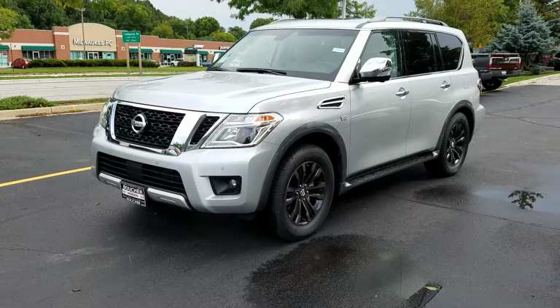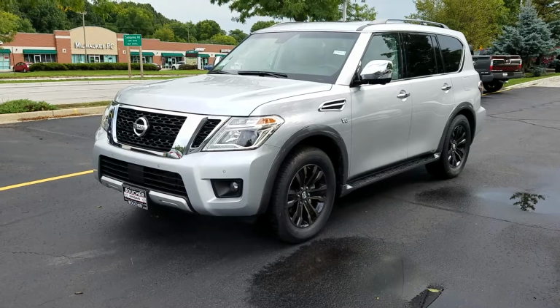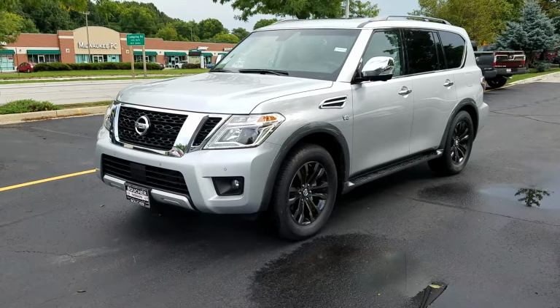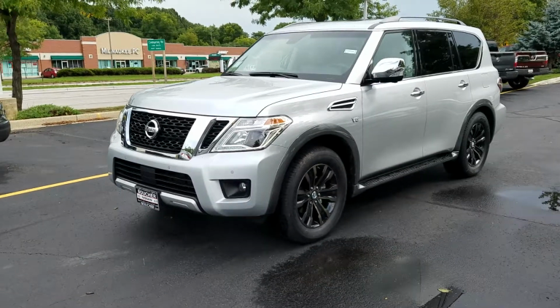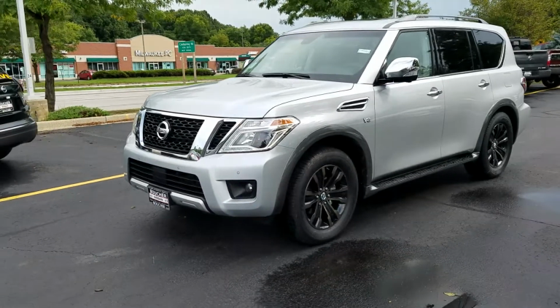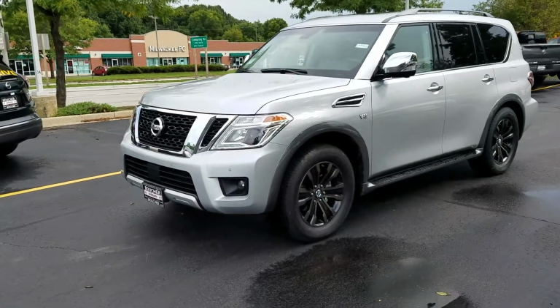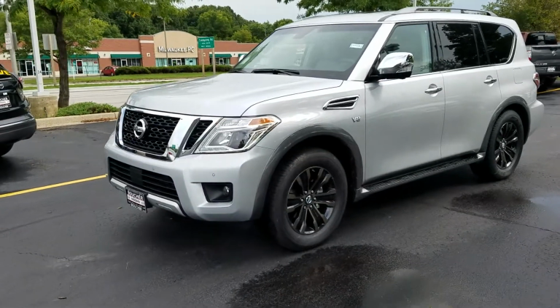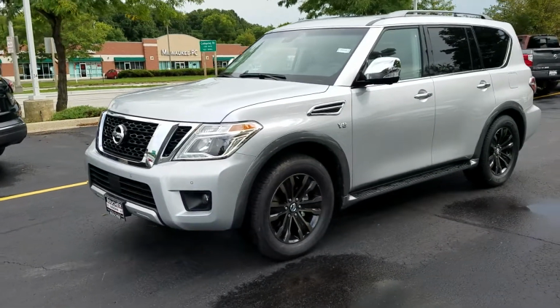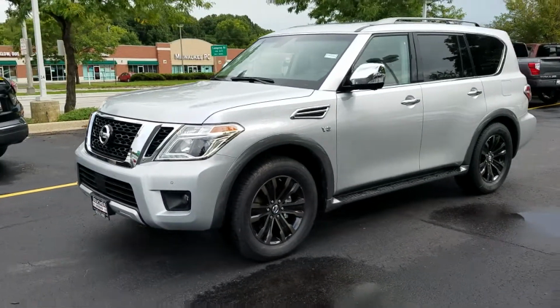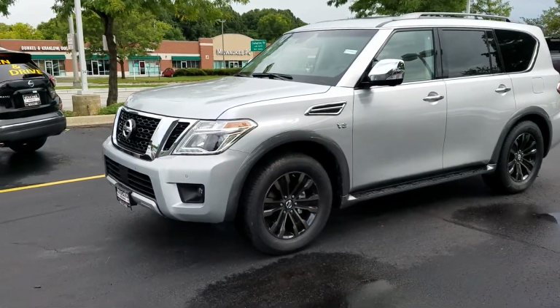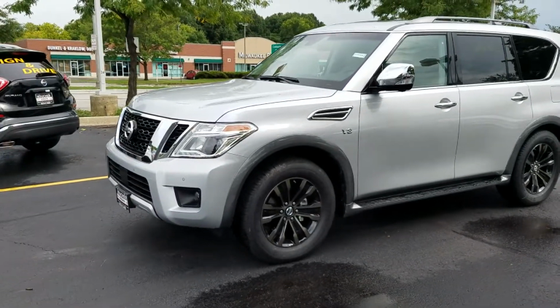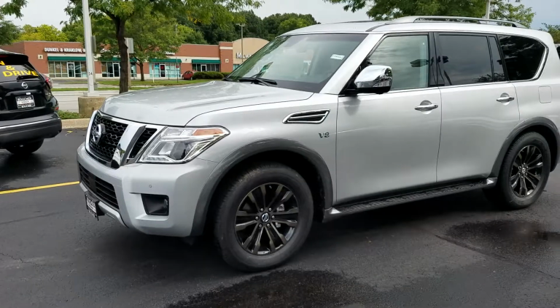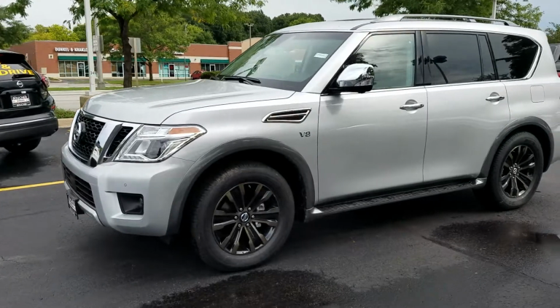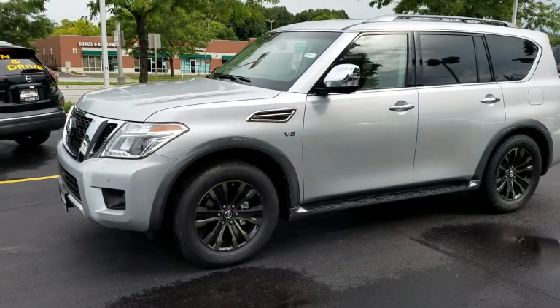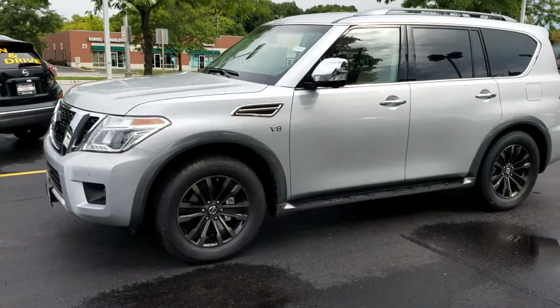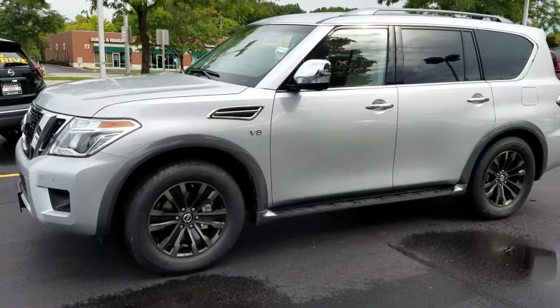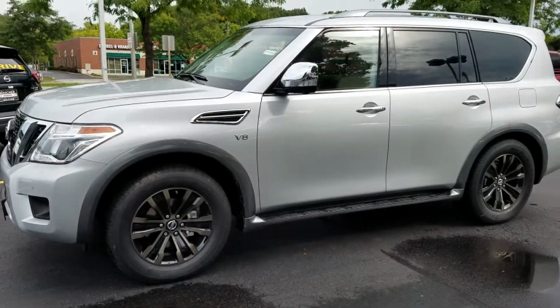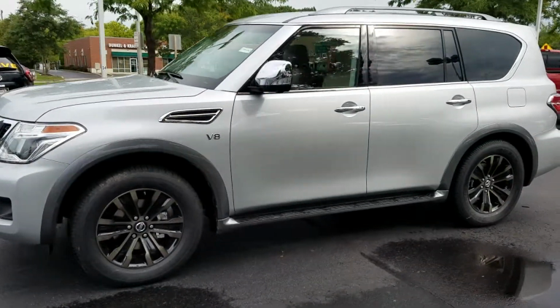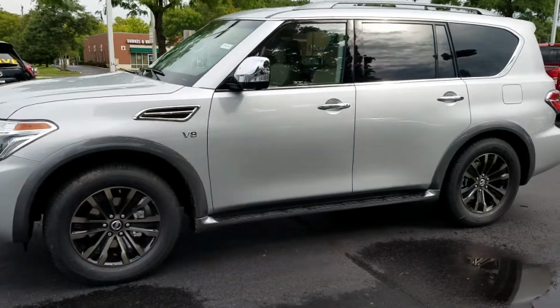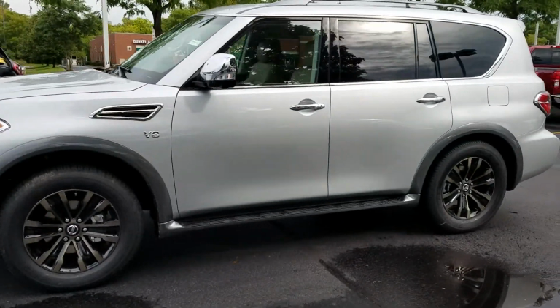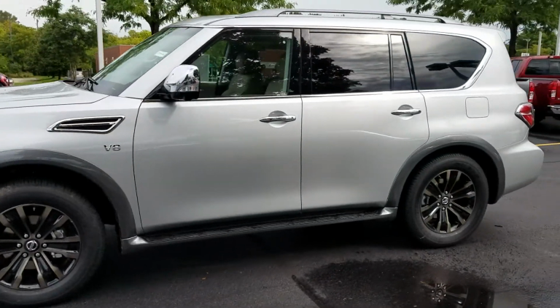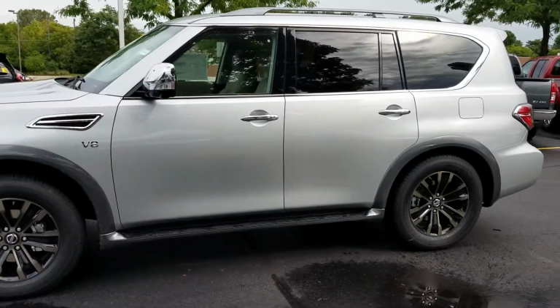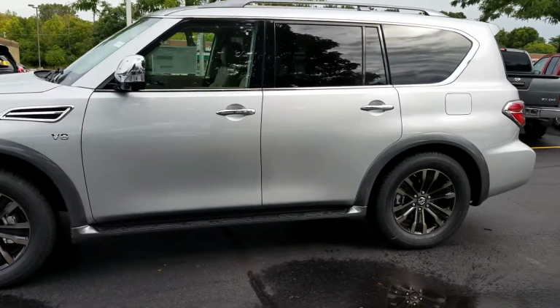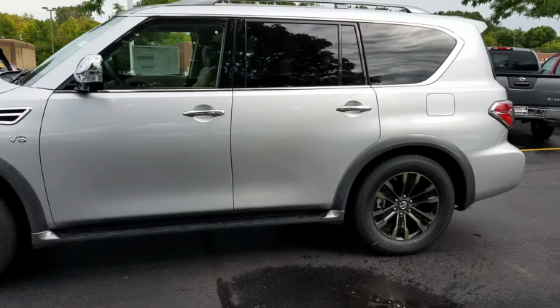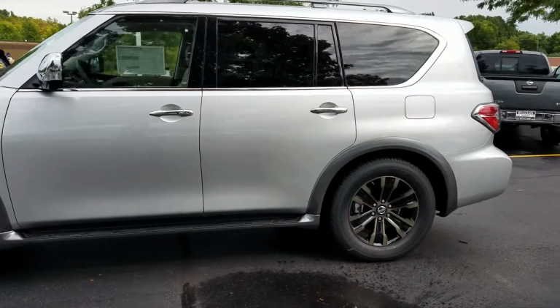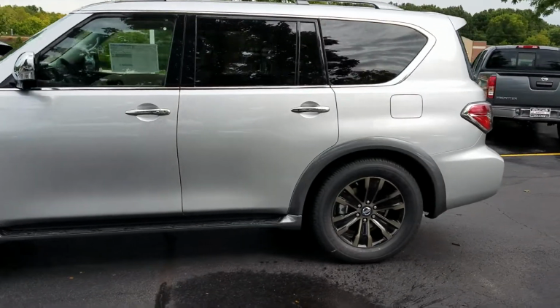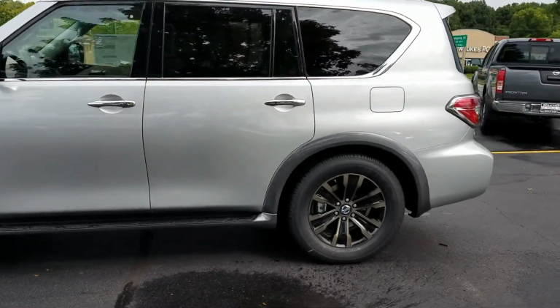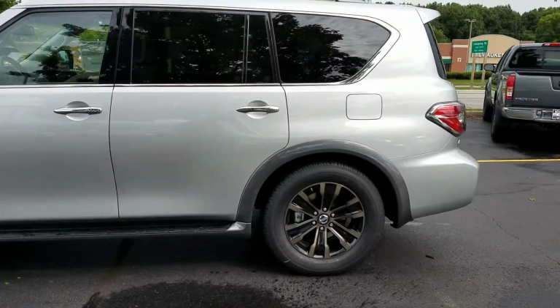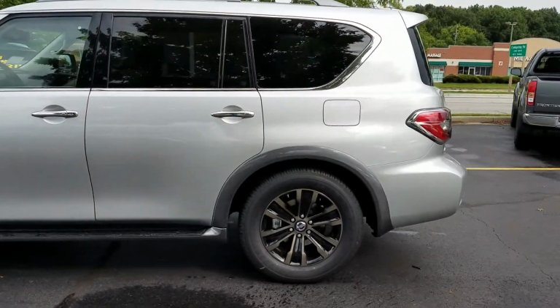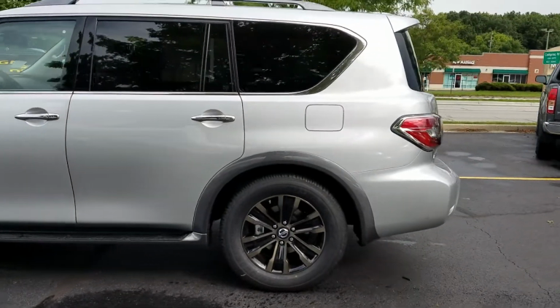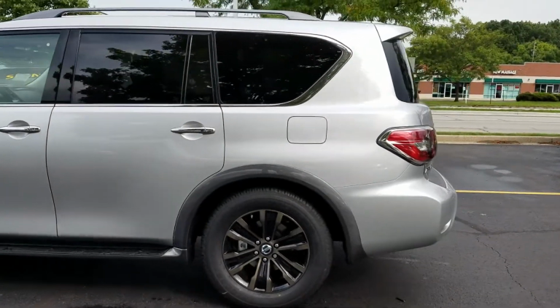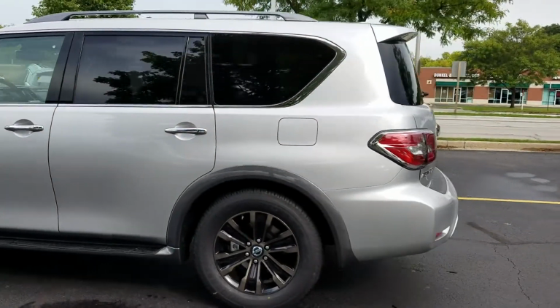Good morning, Theresa. My name is Chris. I'm here at Gordie Boucher Nissan. I did leave you a voicemail. Again, I'm Chris, I'm a senior sales rep here for Gordie Boucher in Greenfield, Wisconsin.